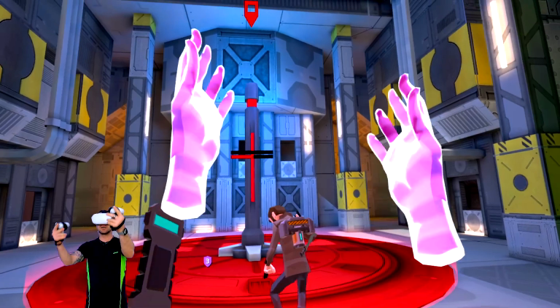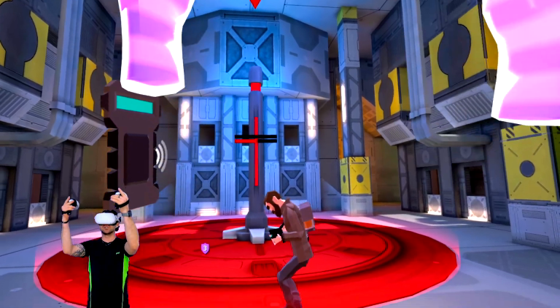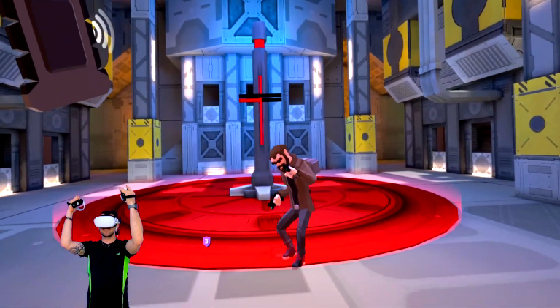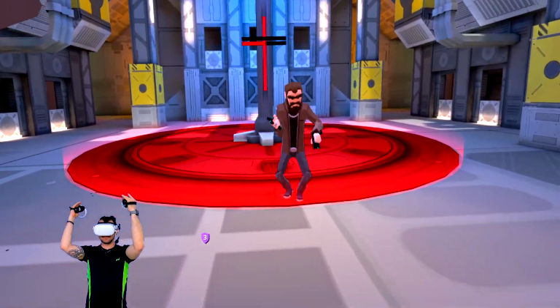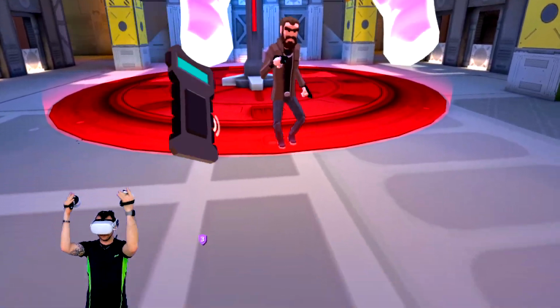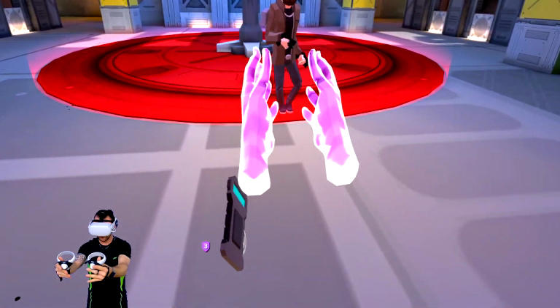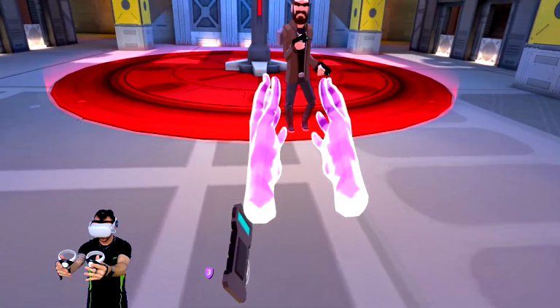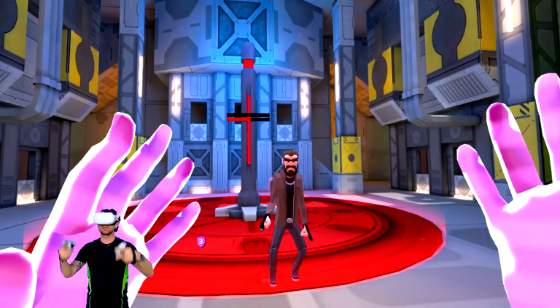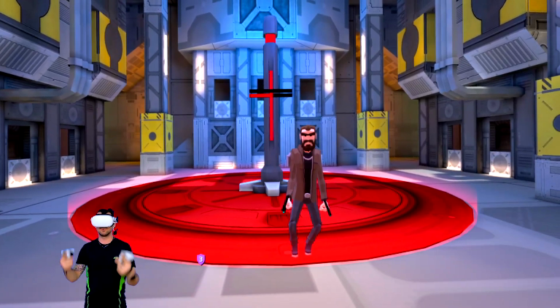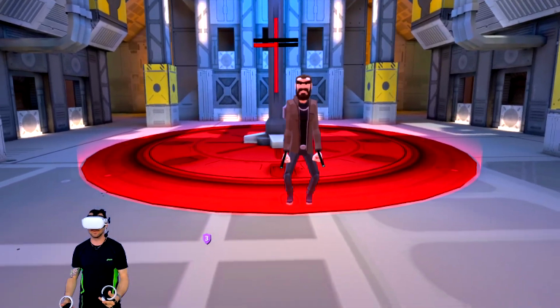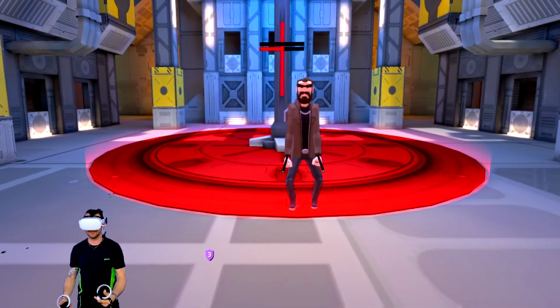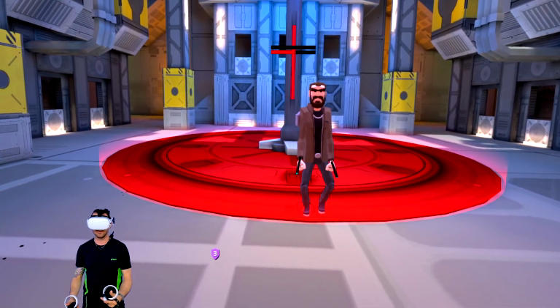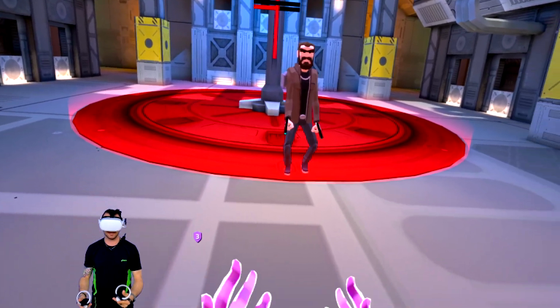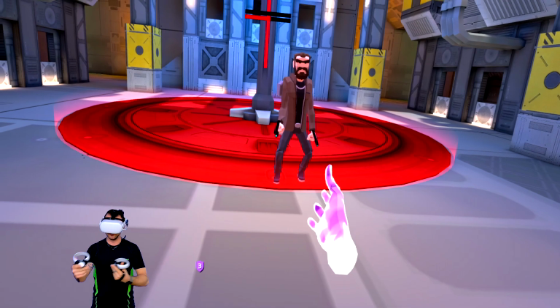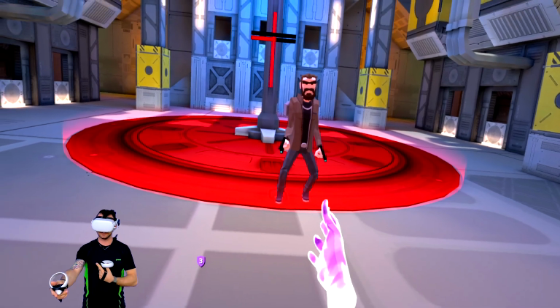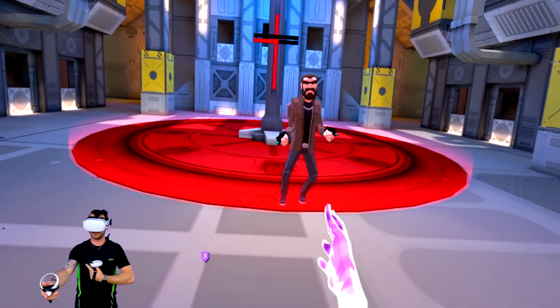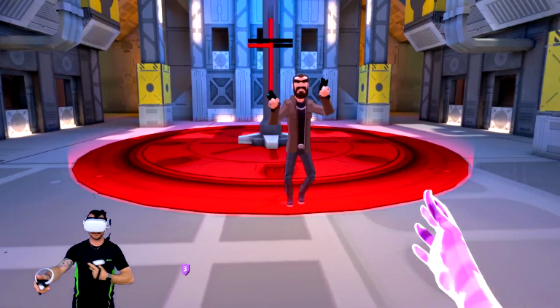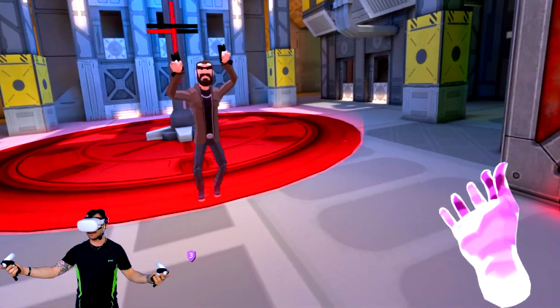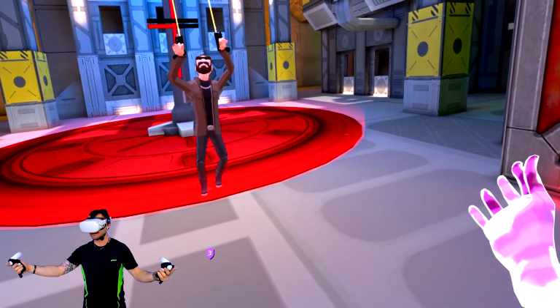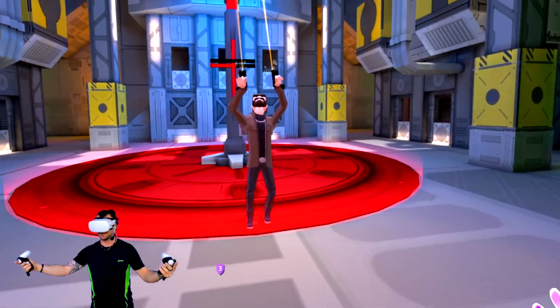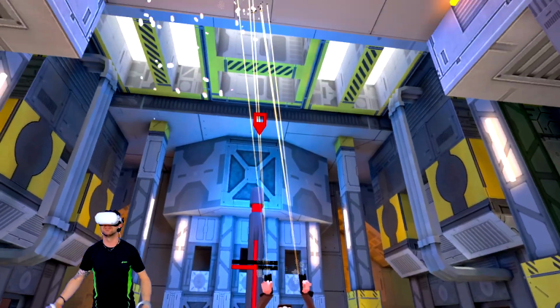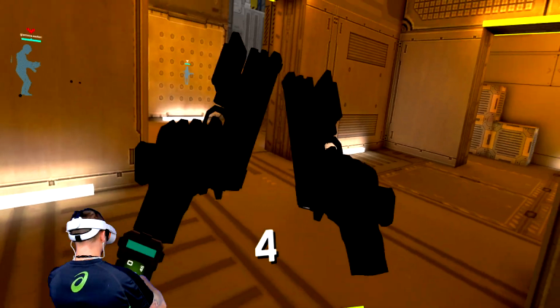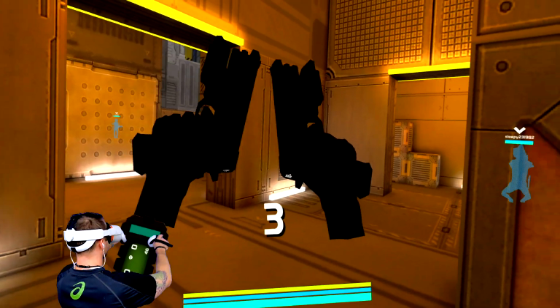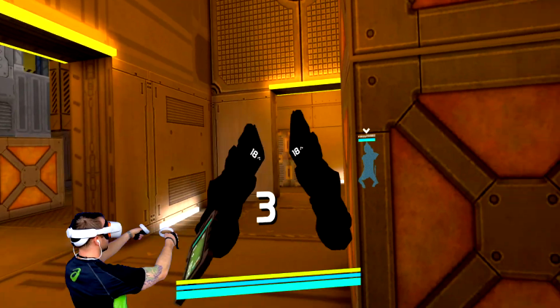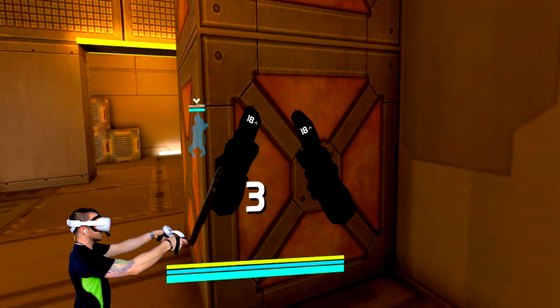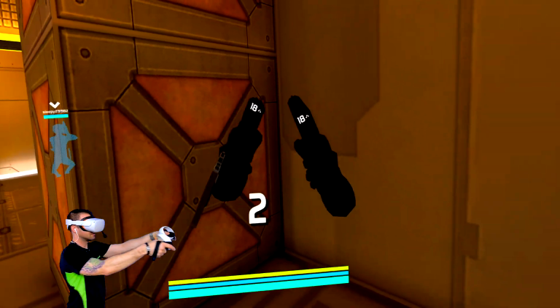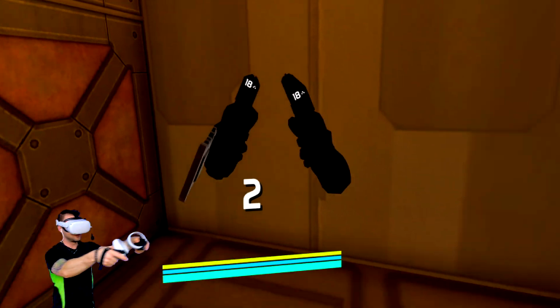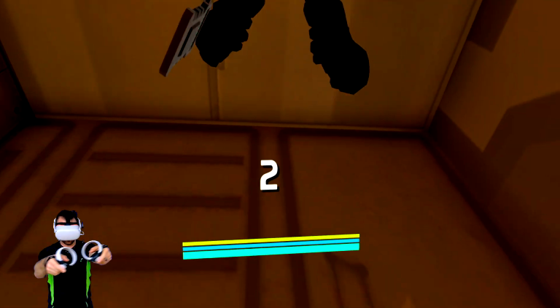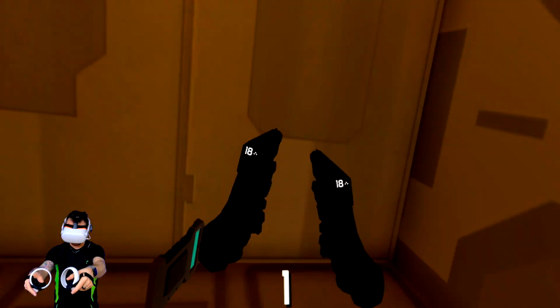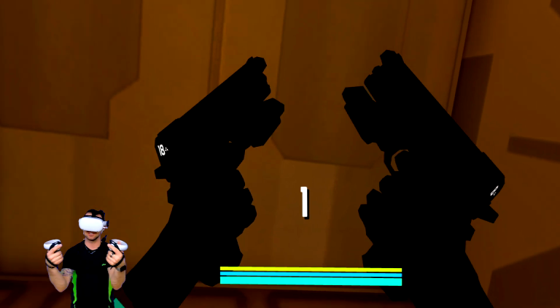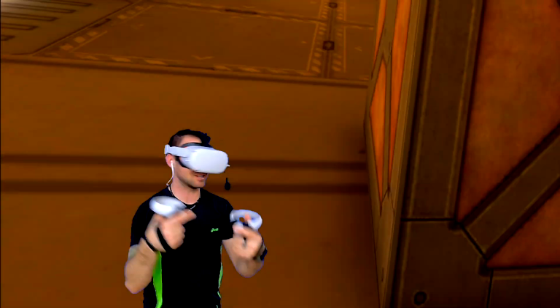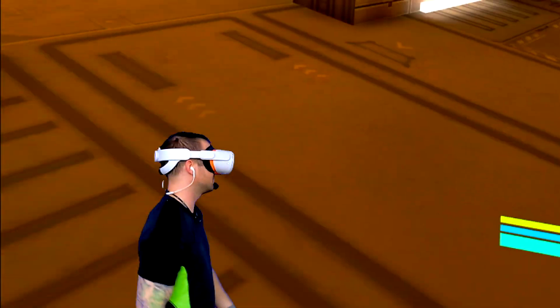Alright guys, you heard it from the man himself, CoreBlazer. We're going to jump into a public lobby real quick and use these tips and tricks to see how the hell this goes. Here we are in the yard — dual pistols shotgun mode.